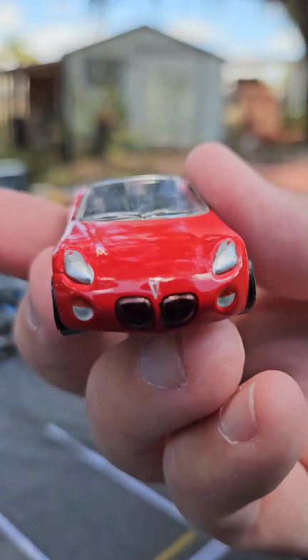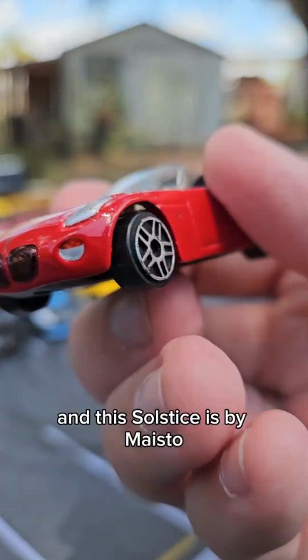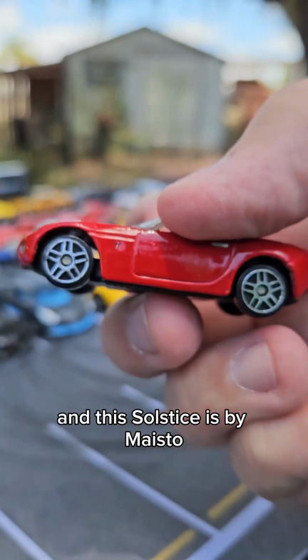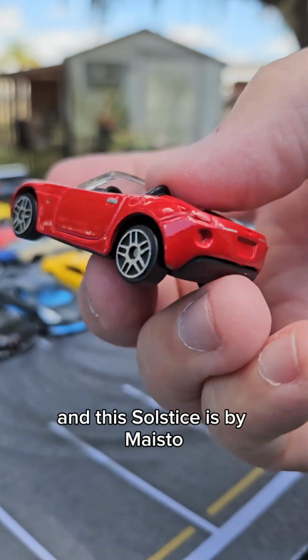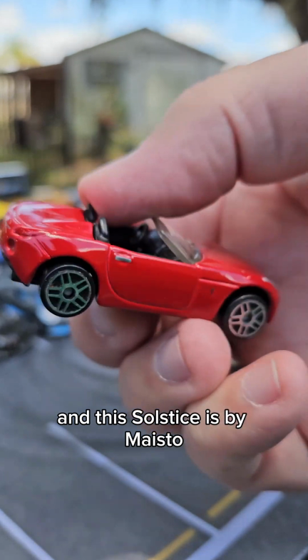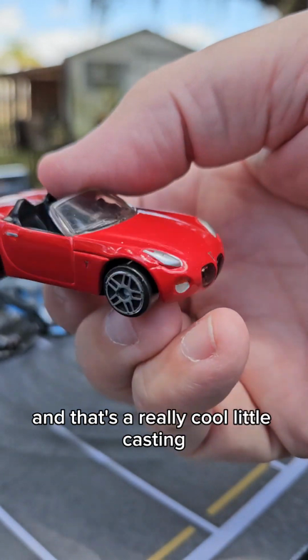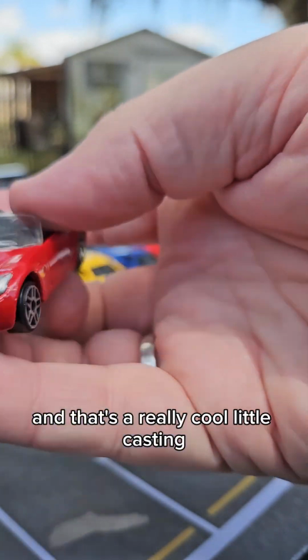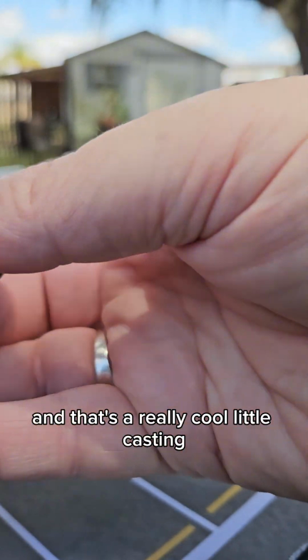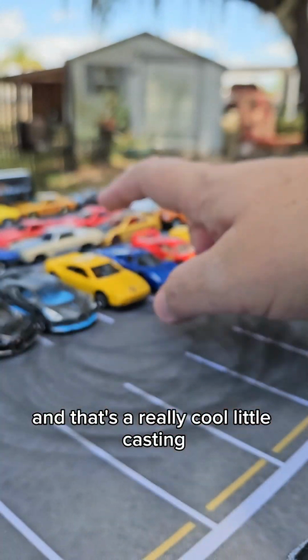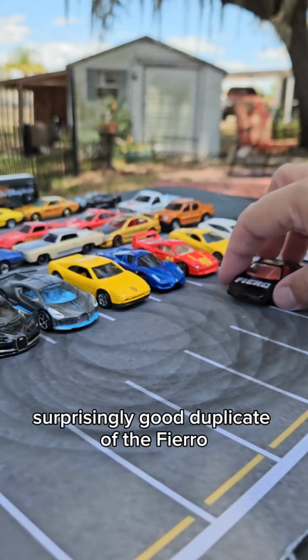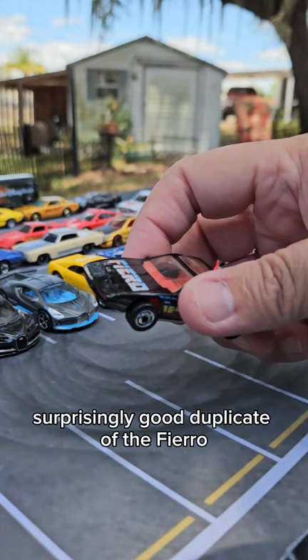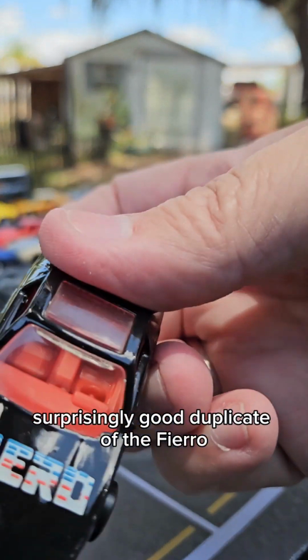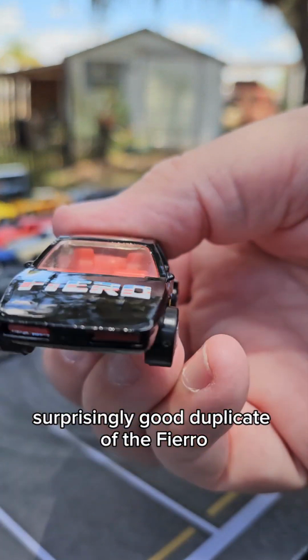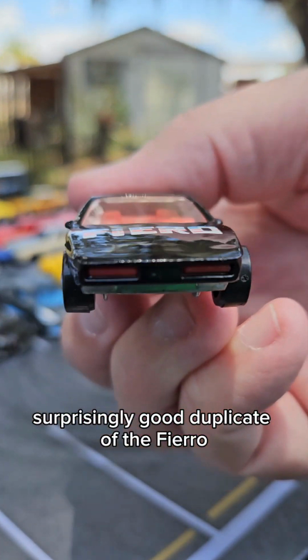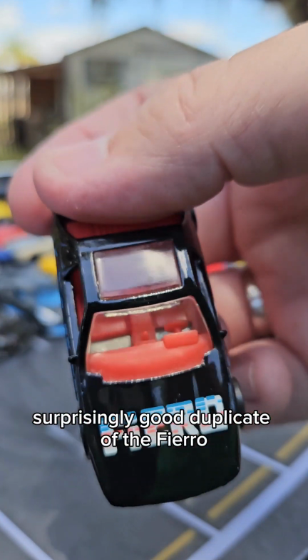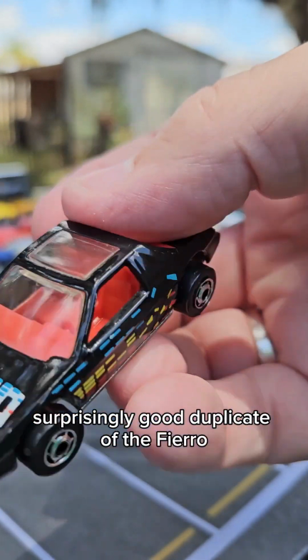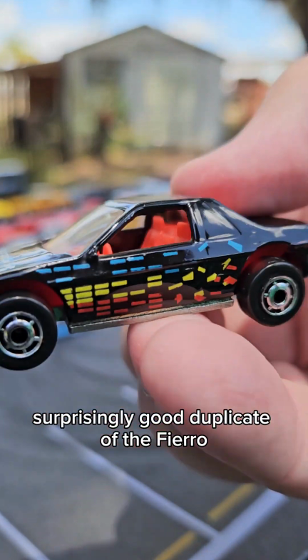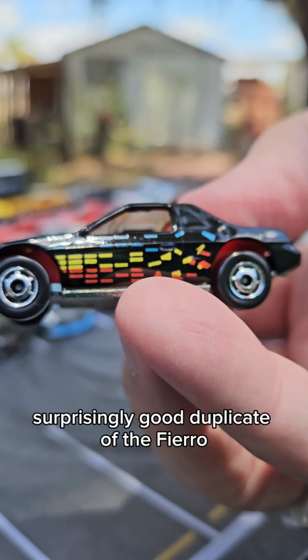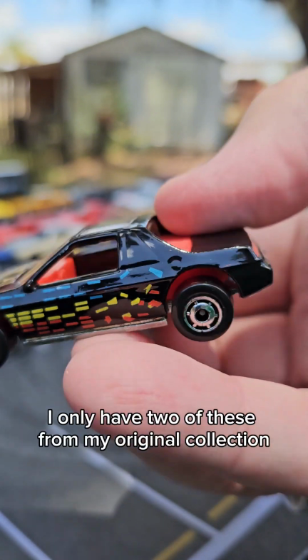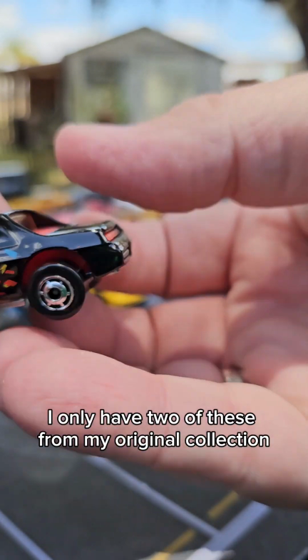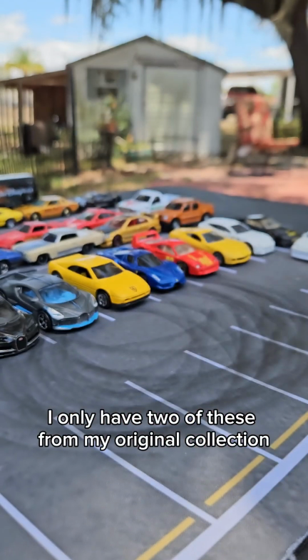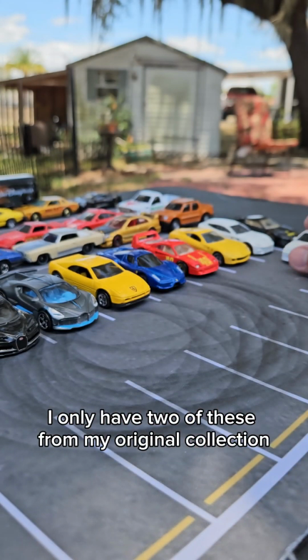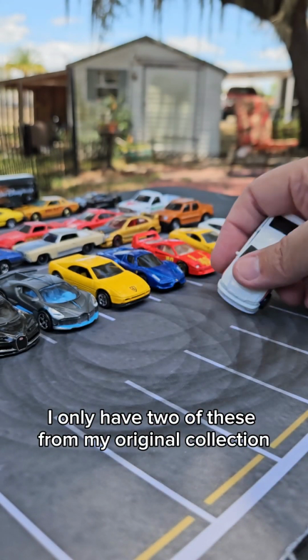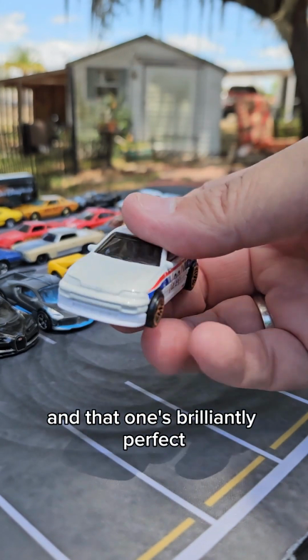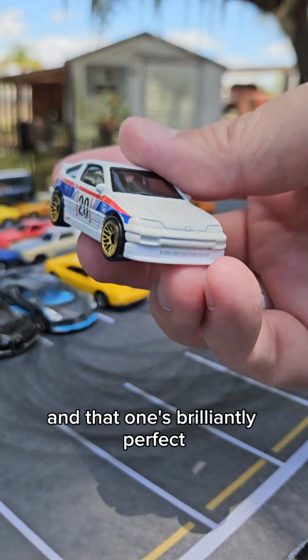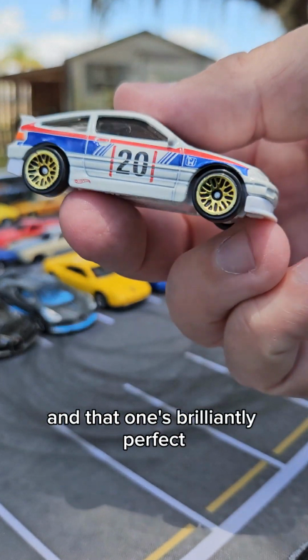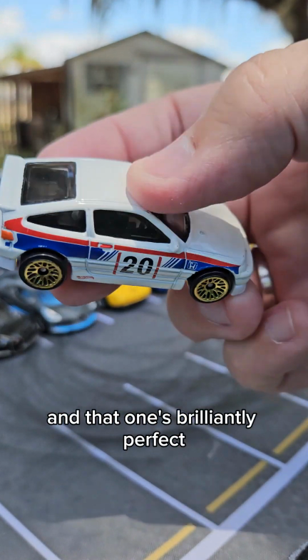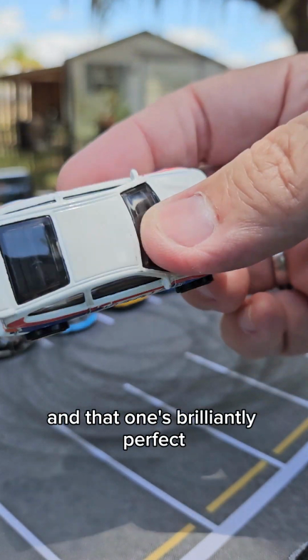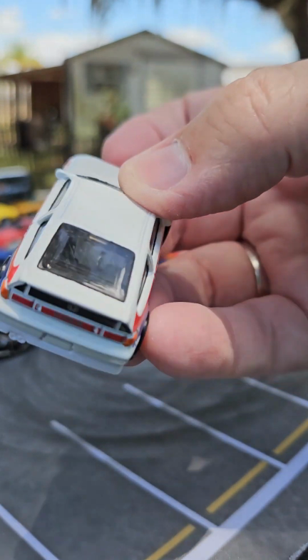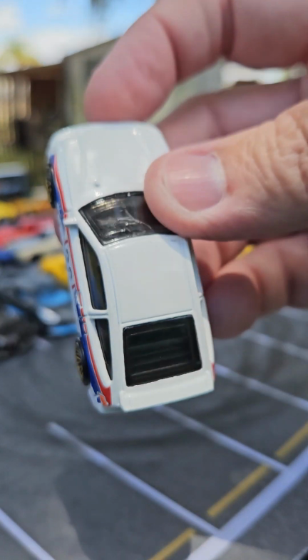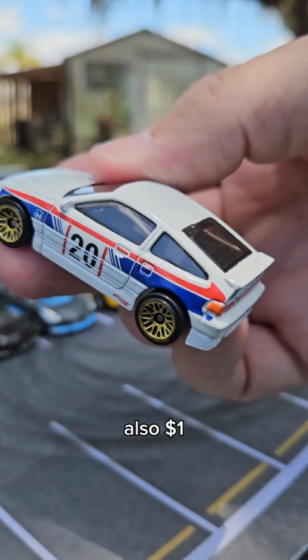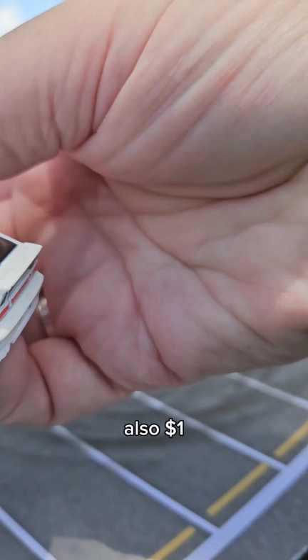This Solstice is by Maisto and that's a really cool little casting — surprisingly good. A duplicate of the Fiero. I only have two of these from my original collection and that one's brilliantly perfect.